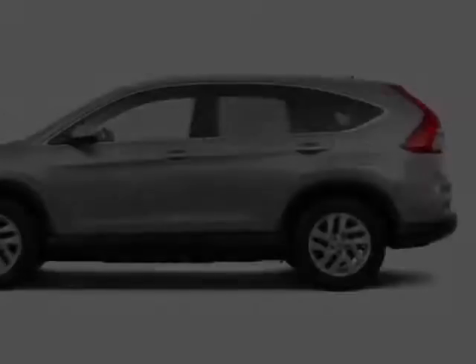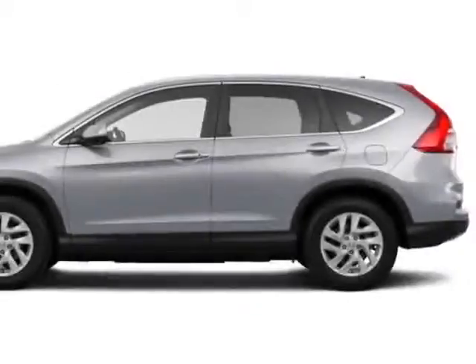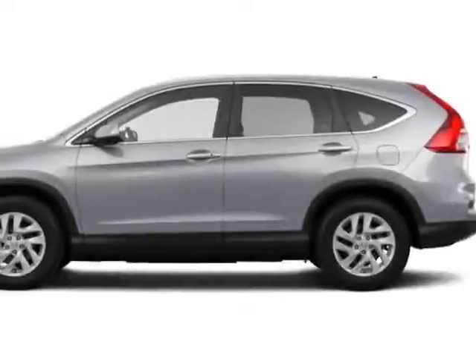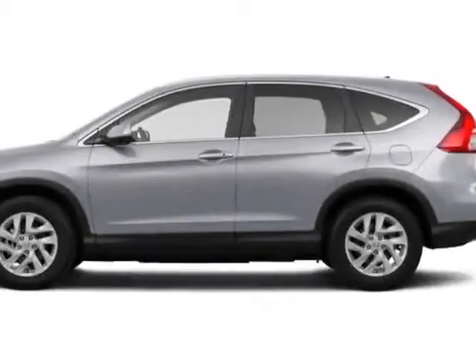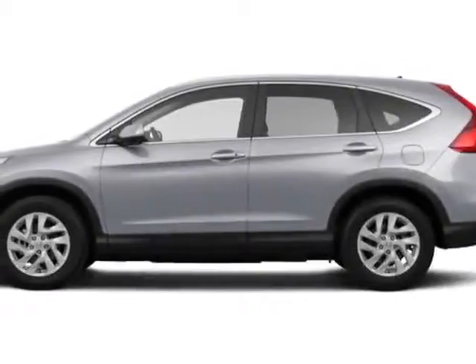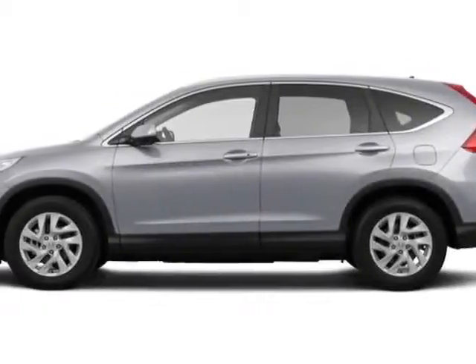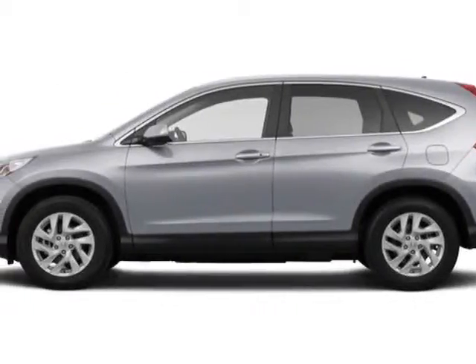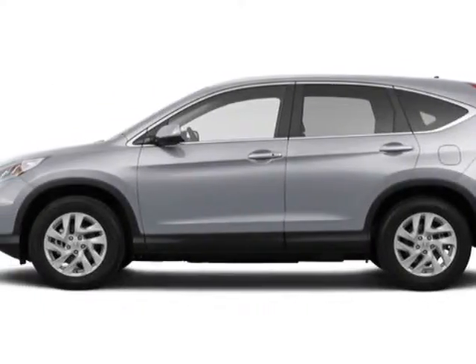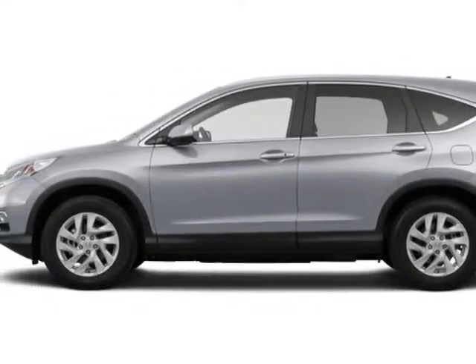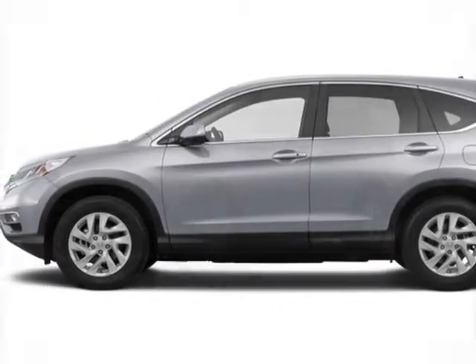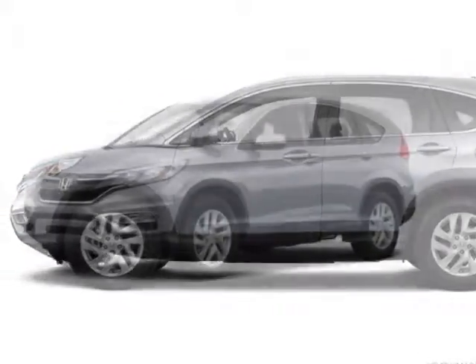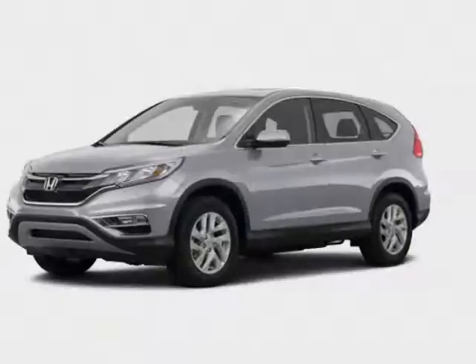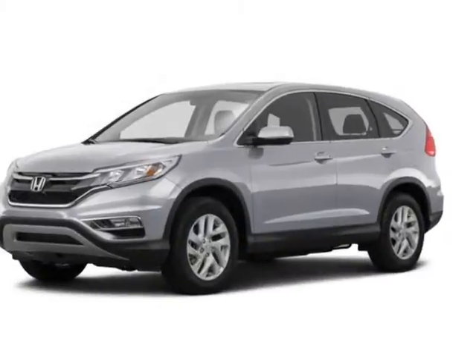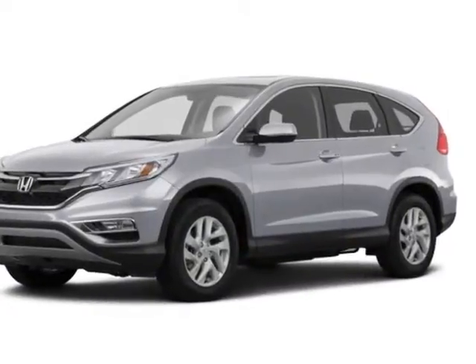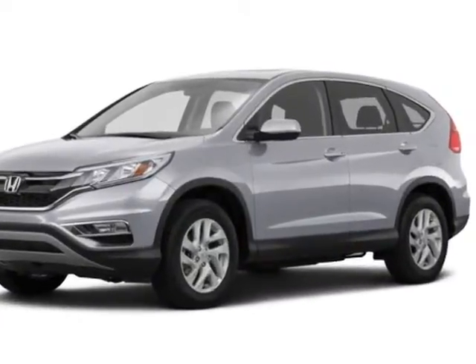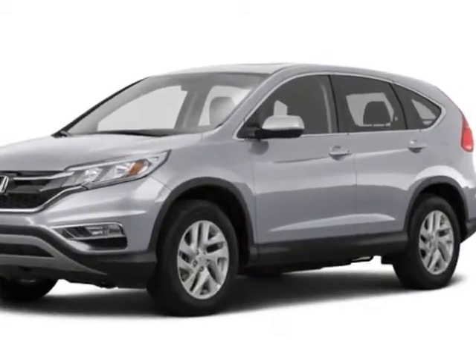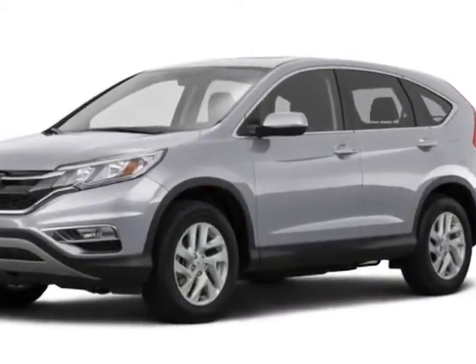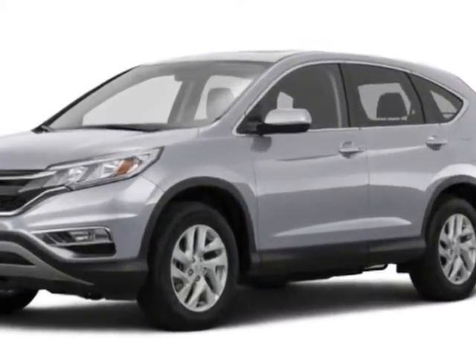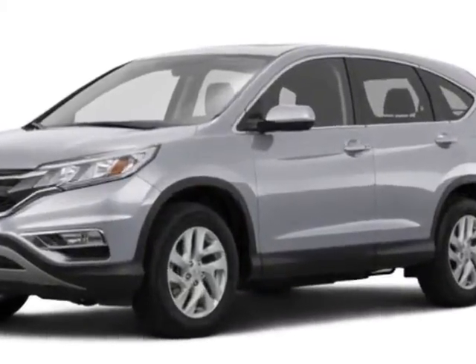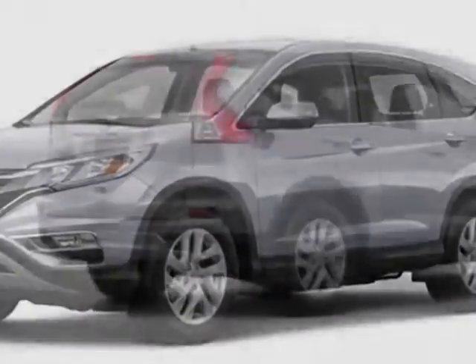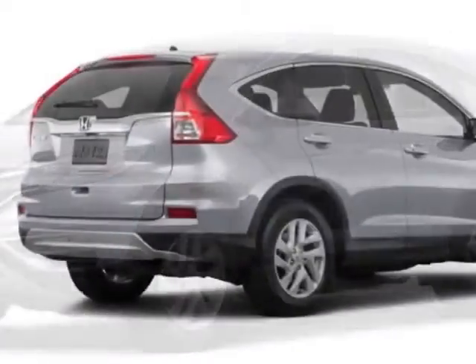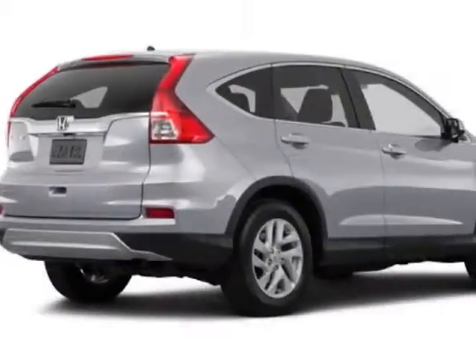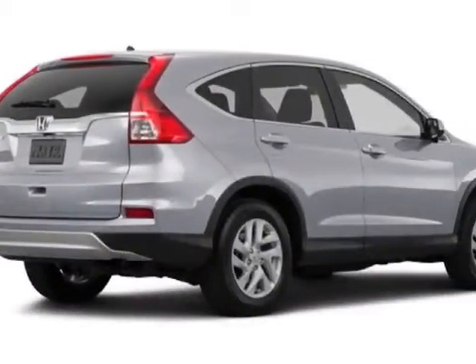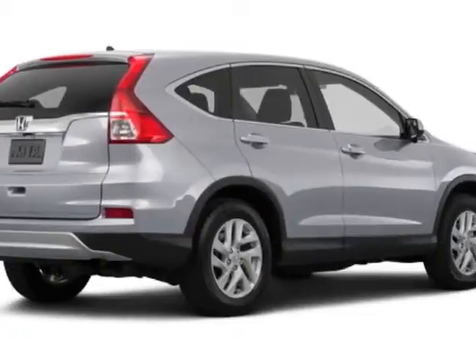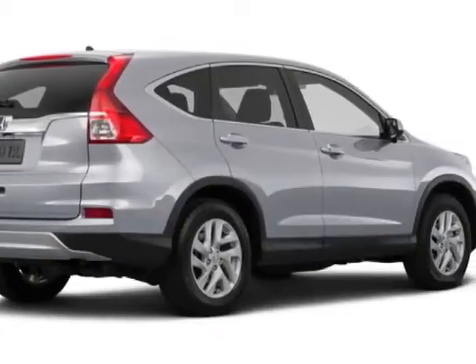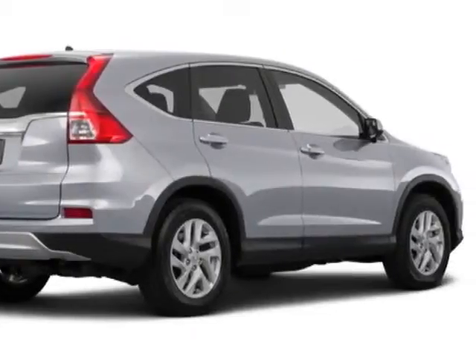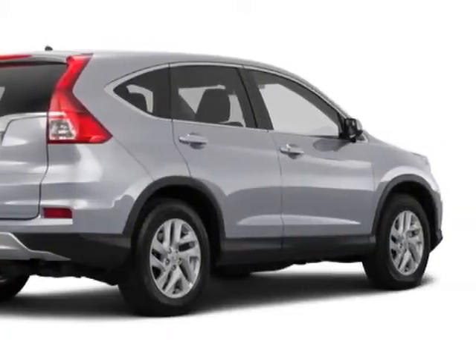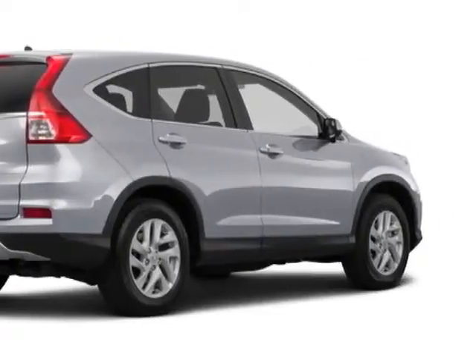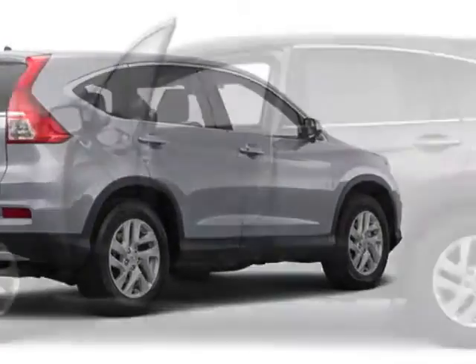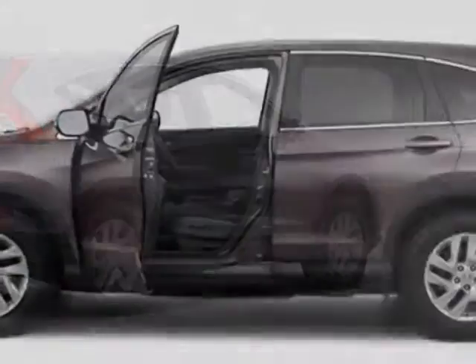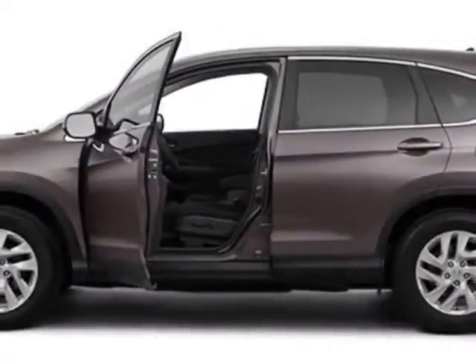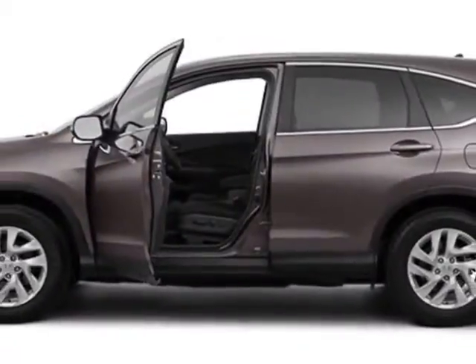Look at this new 2015 Honda CR-V. For your protection, this vehicle has a full factory warranty. This CR-V boasts a 2.4-liter engine and has an automatic transmission.